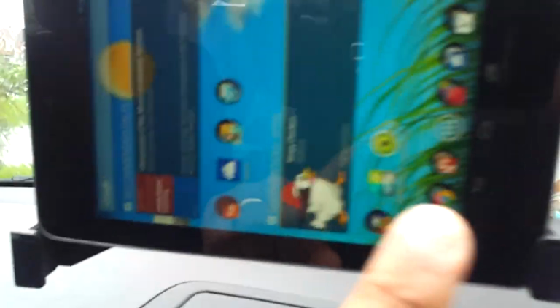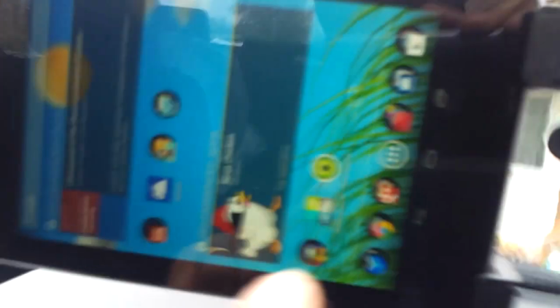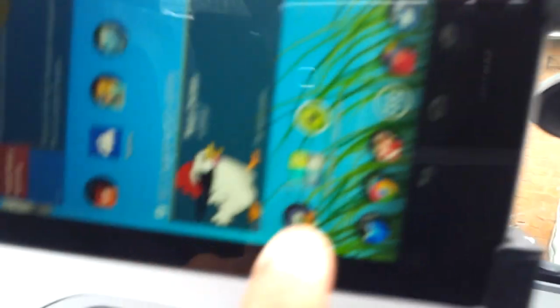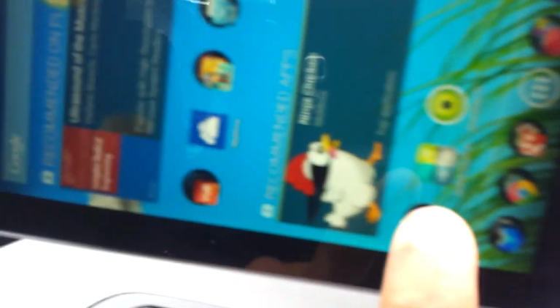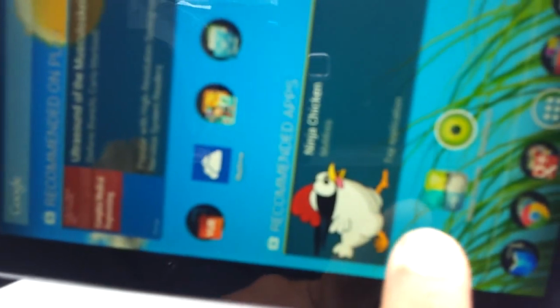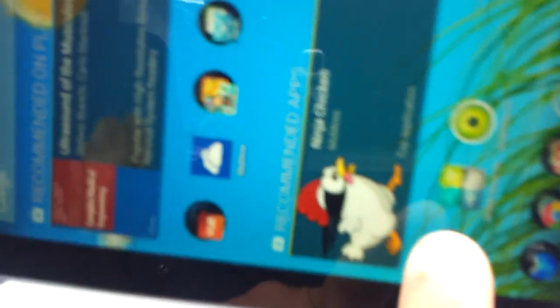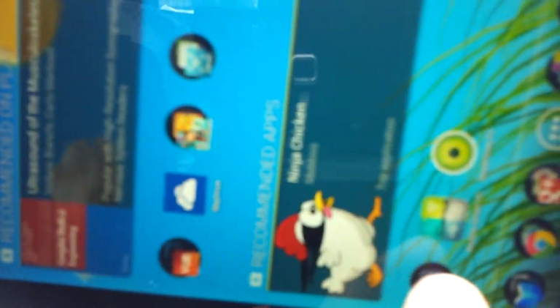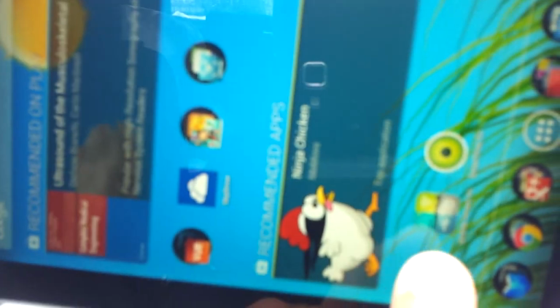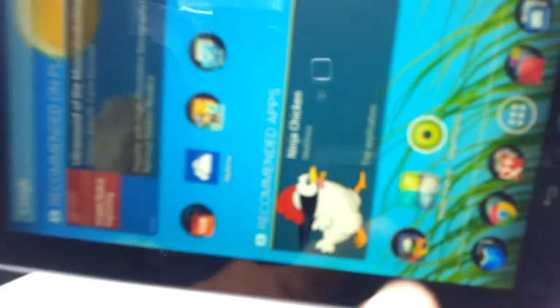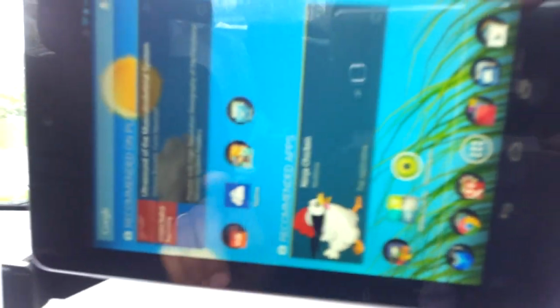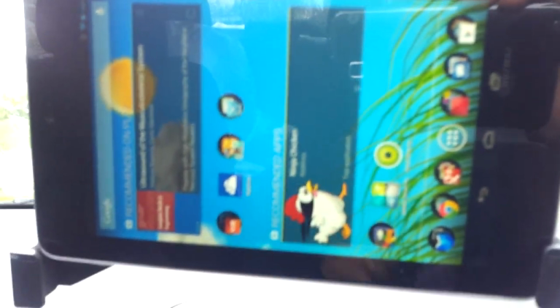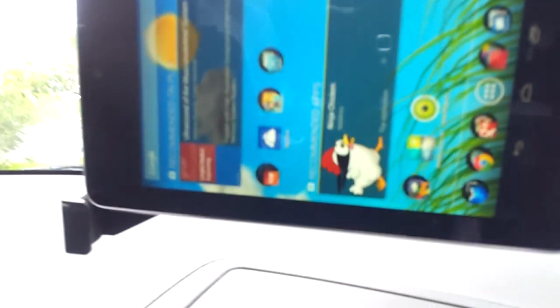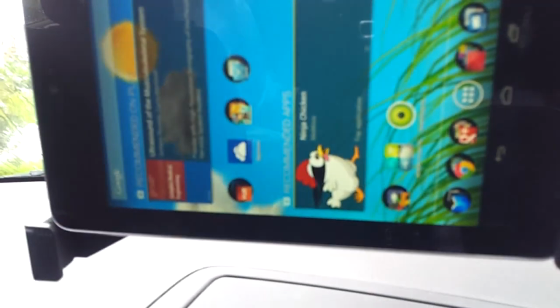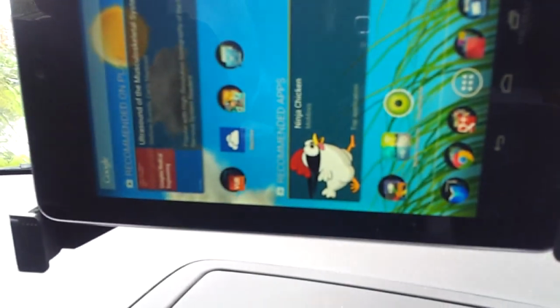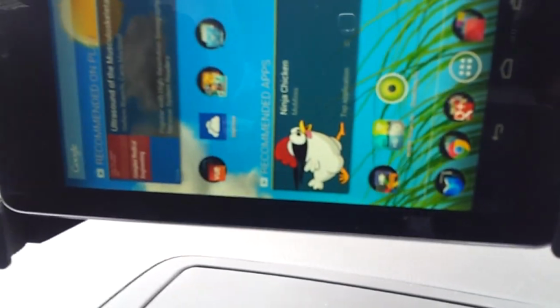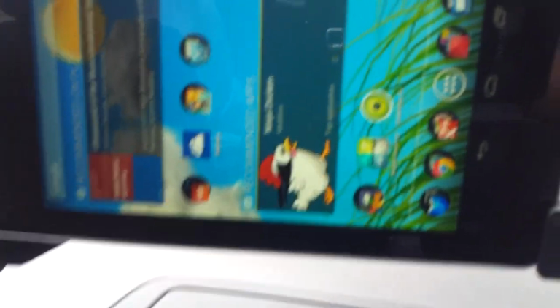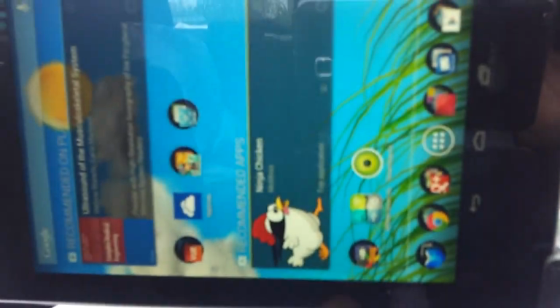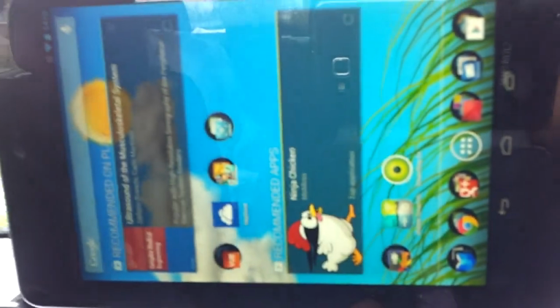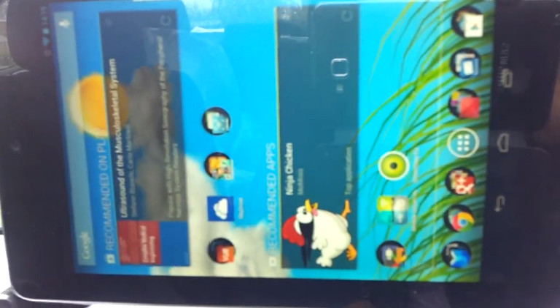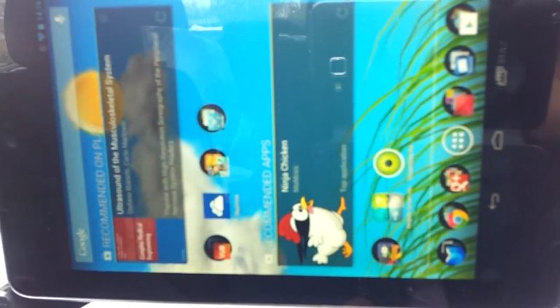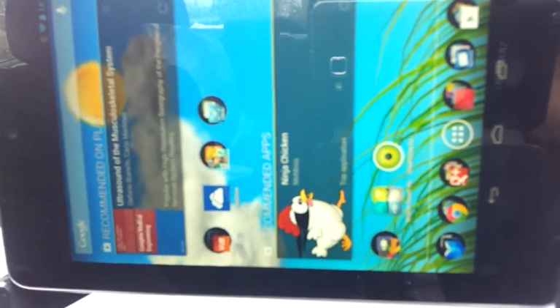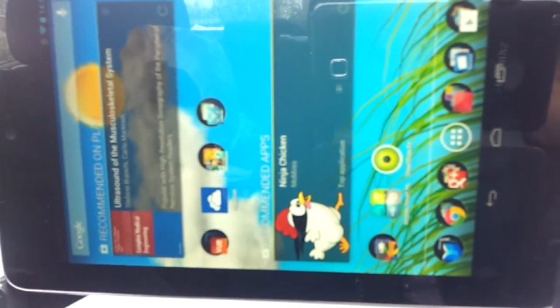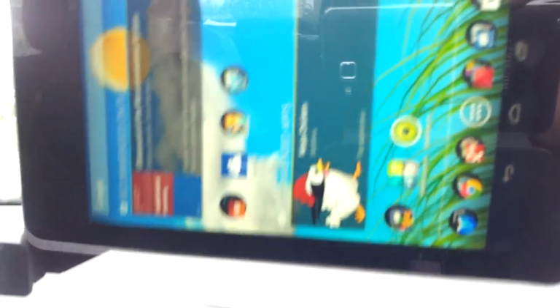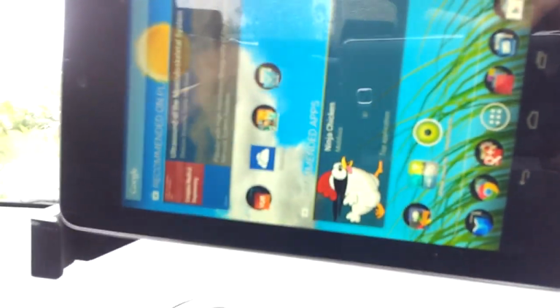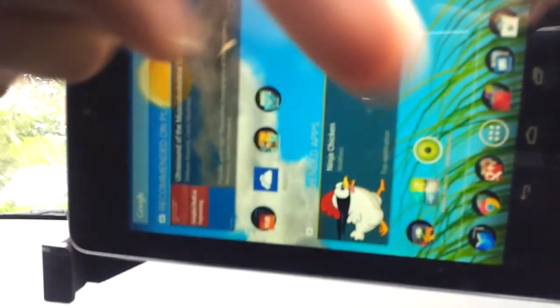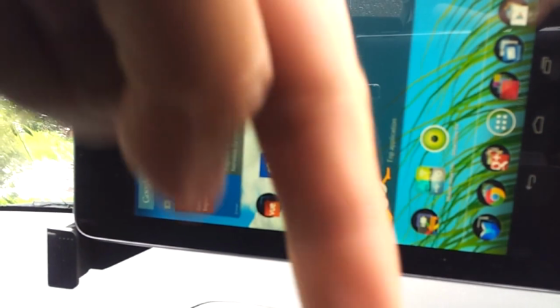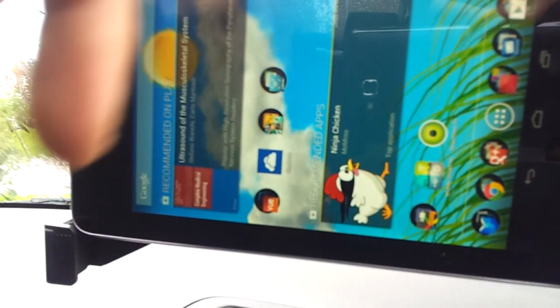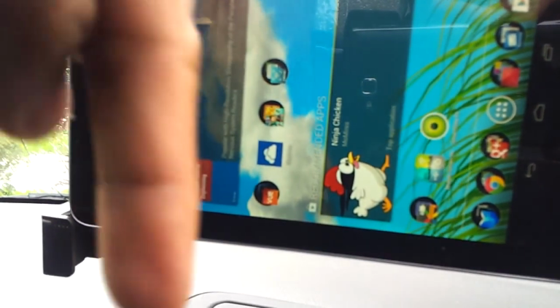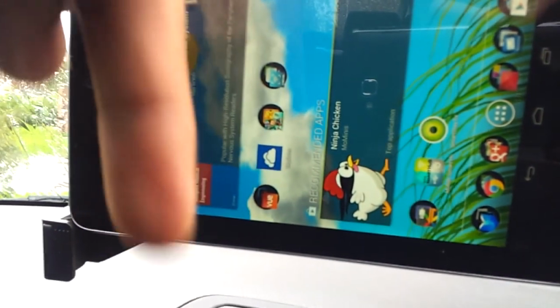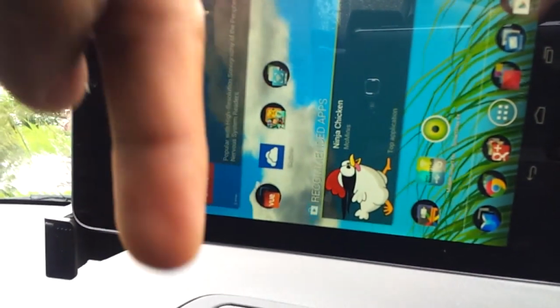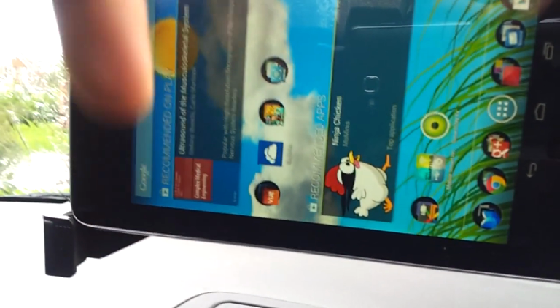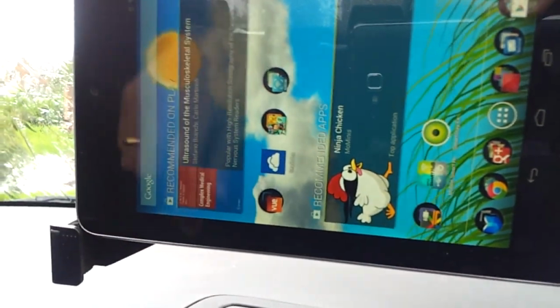You need to have the app called Smart Mobile Hub app, available for free on the Android market. I'll put the link below this video on YouTube.